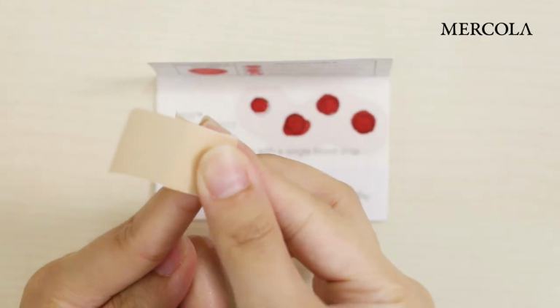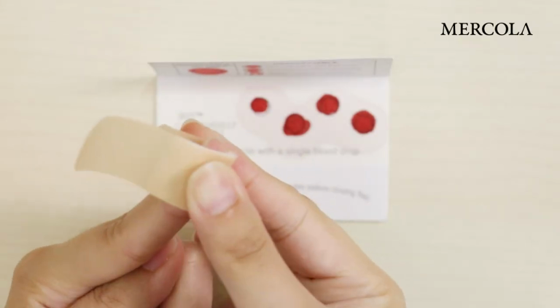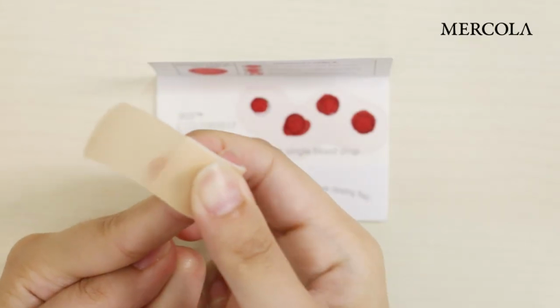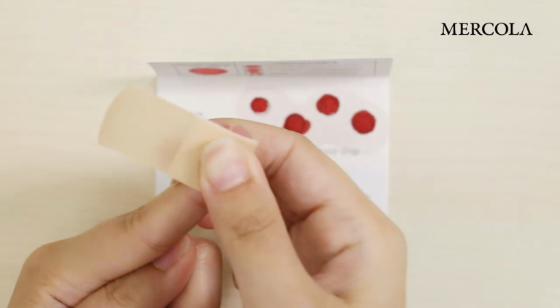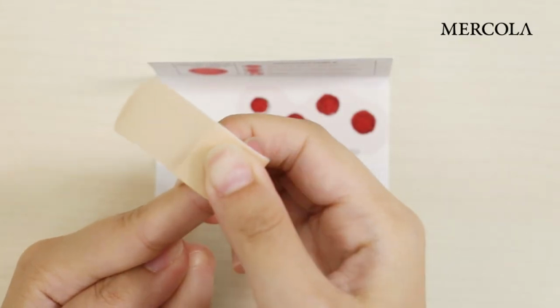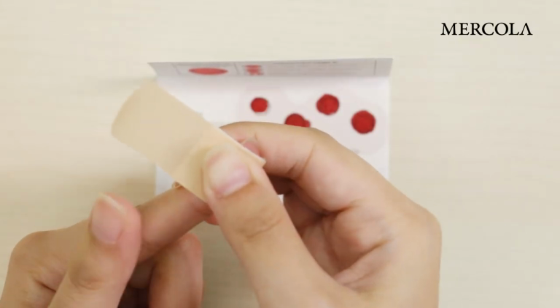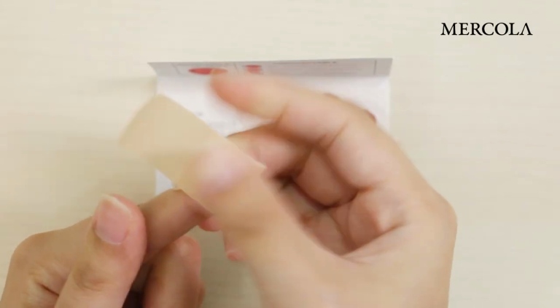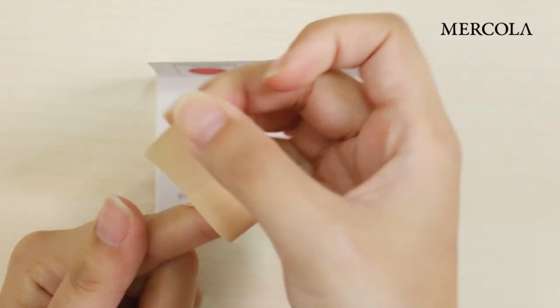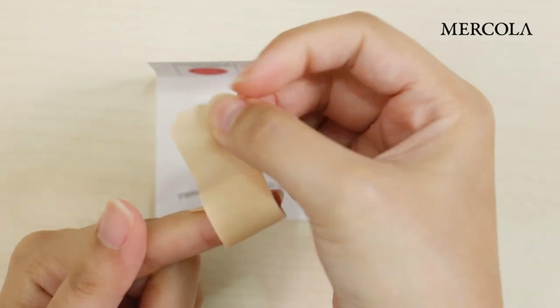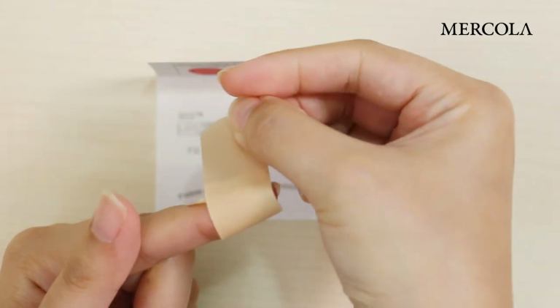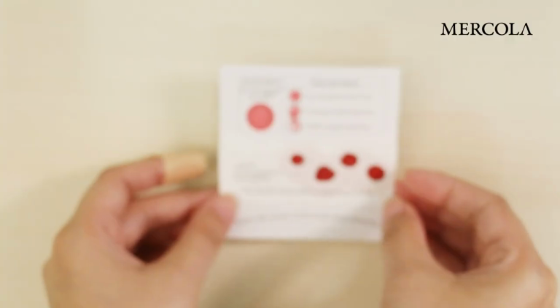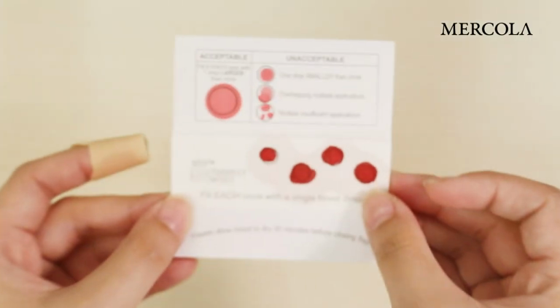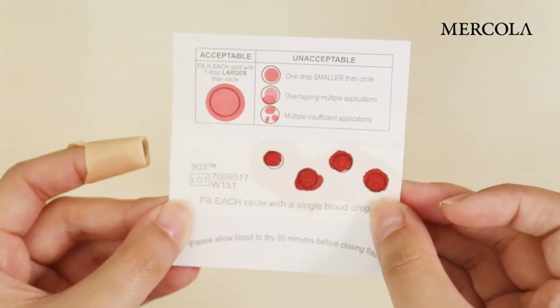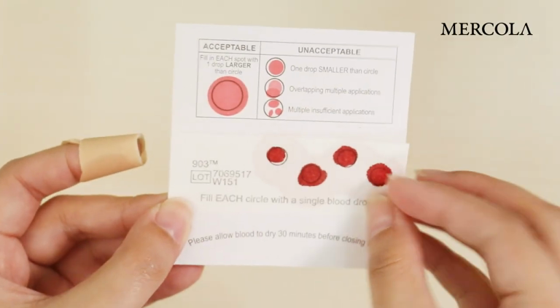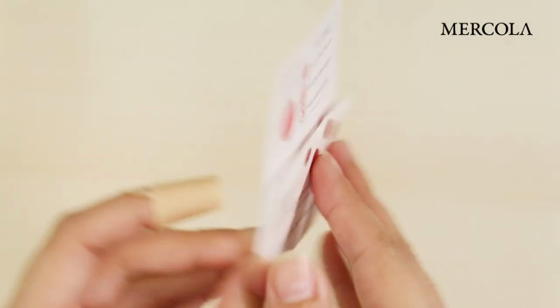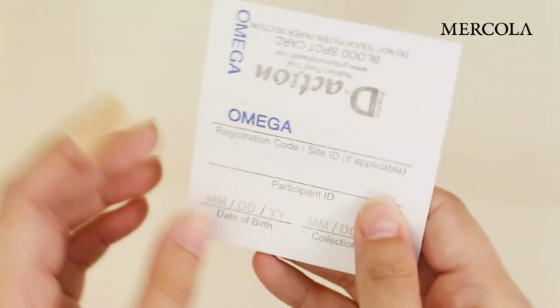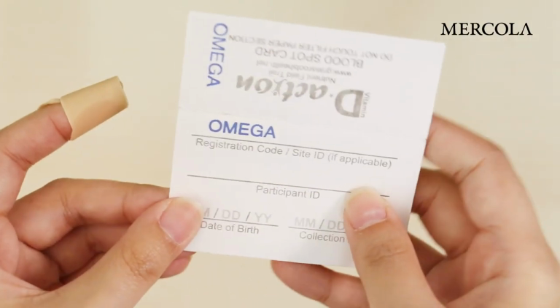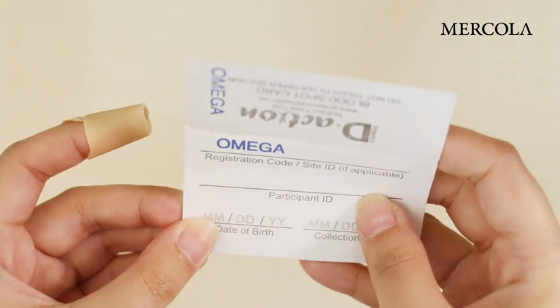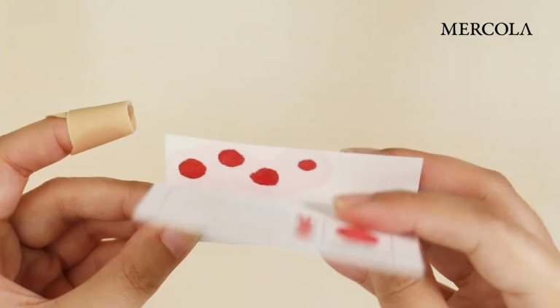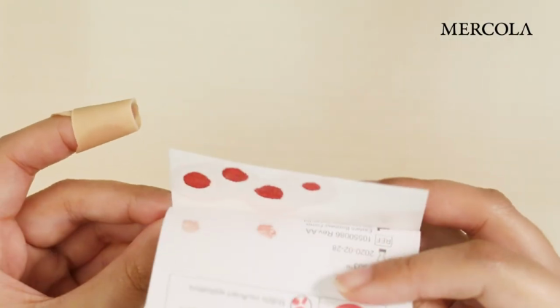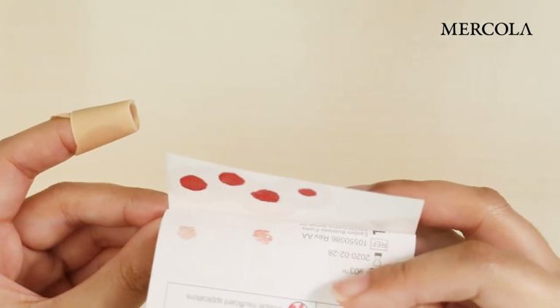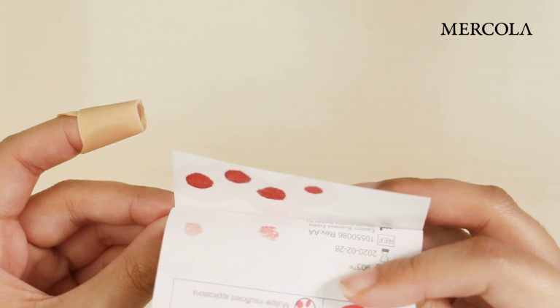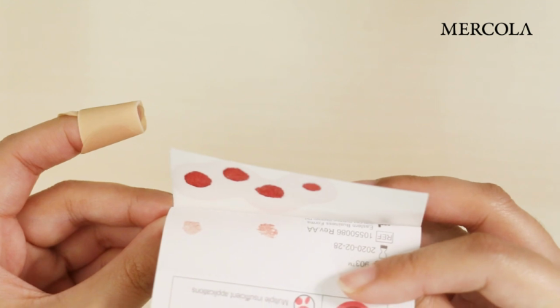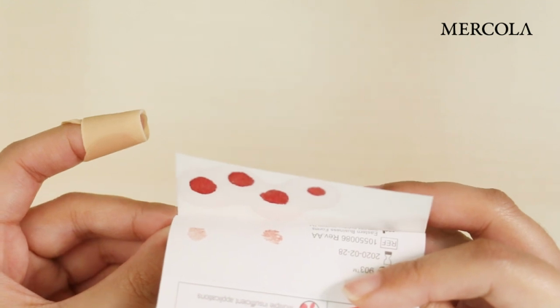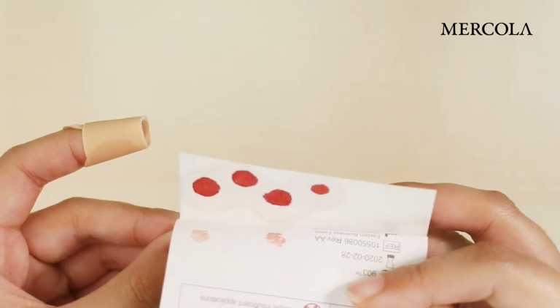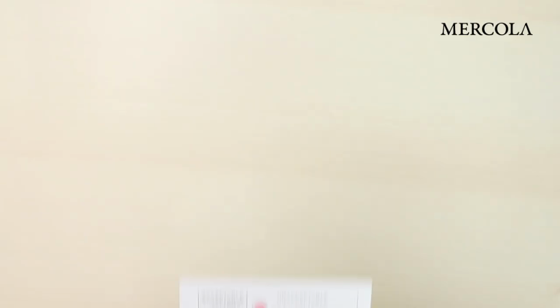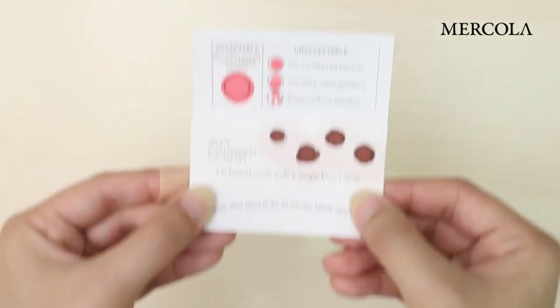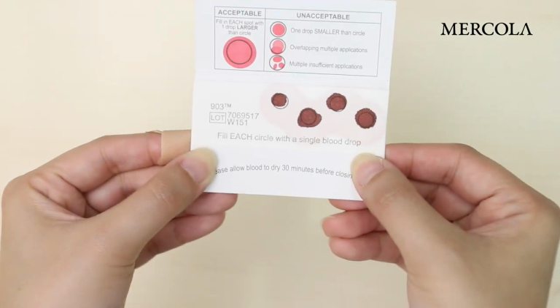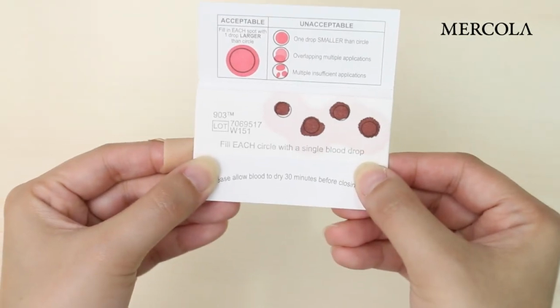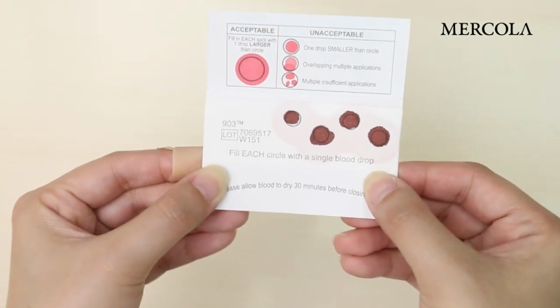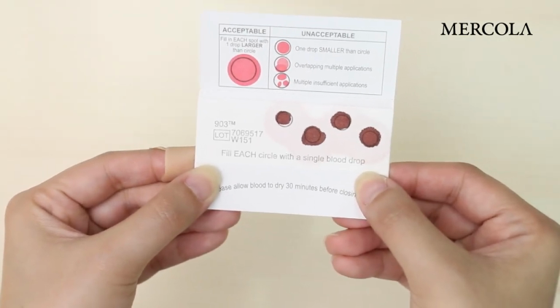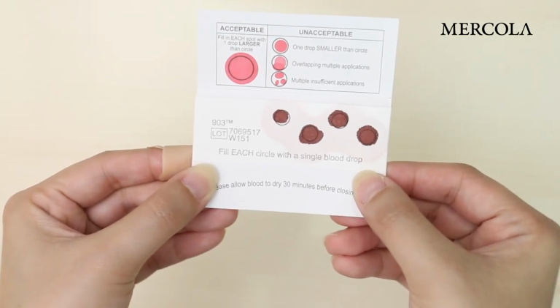Then apply the bandage to keep the blood from flowing. Now that you've done this, check the back side of the card to make sure that the blood has fully soaked through. Set the blood spot card aside for 30 minutes to dry.